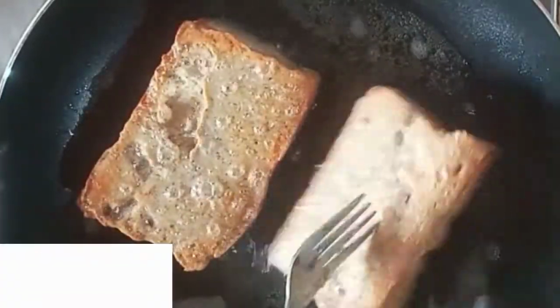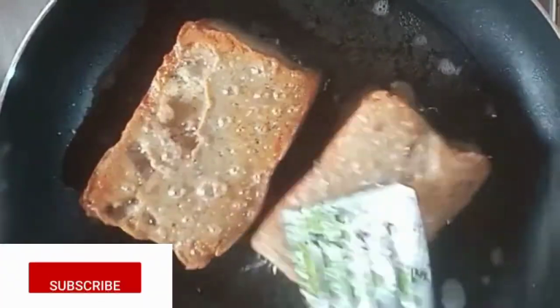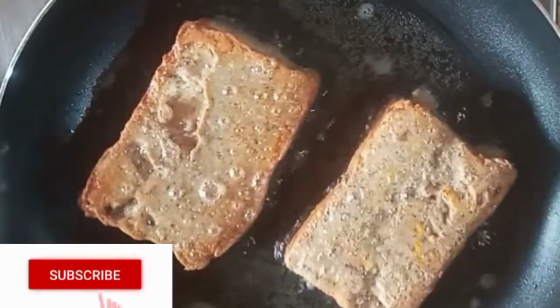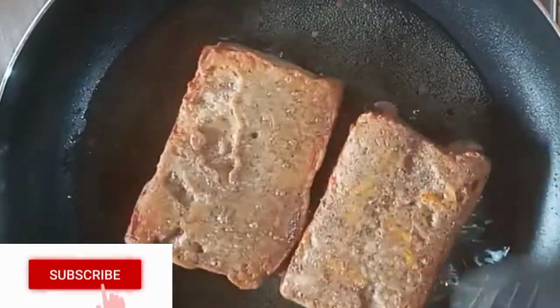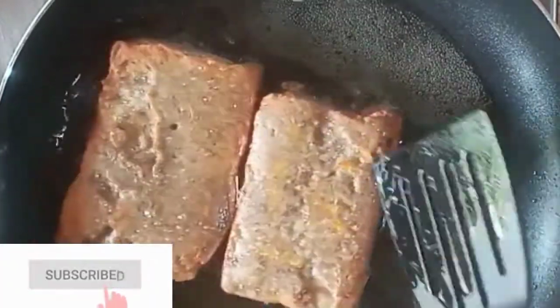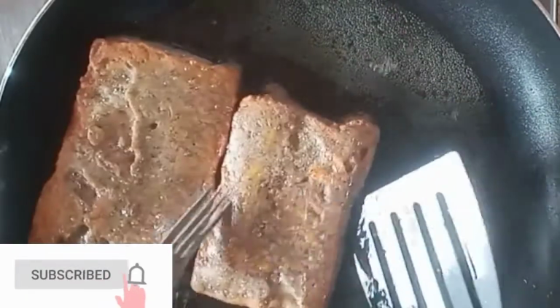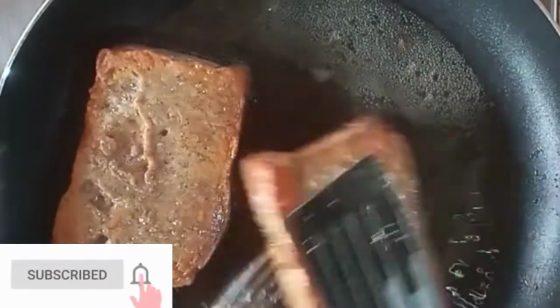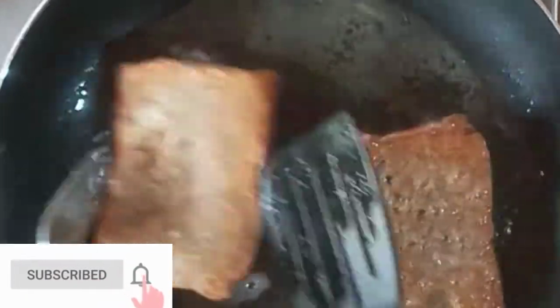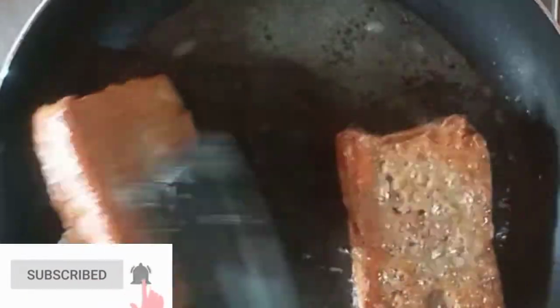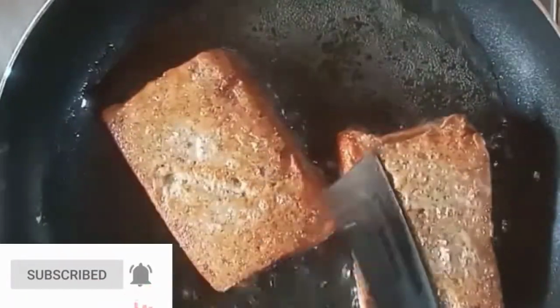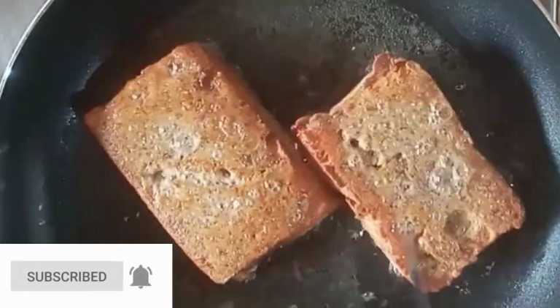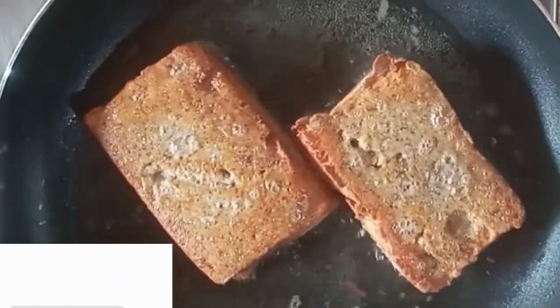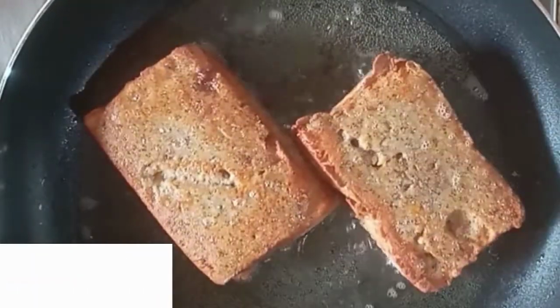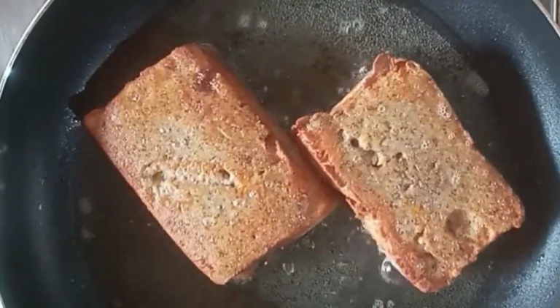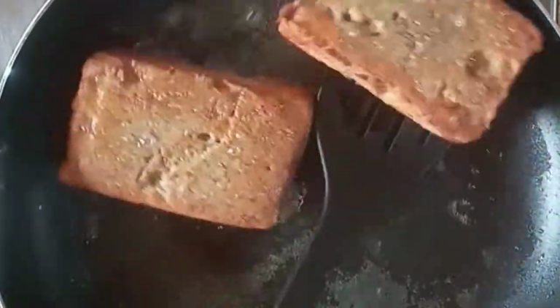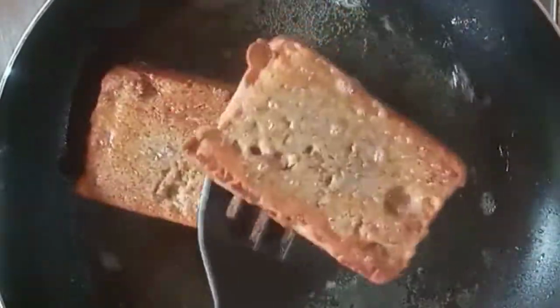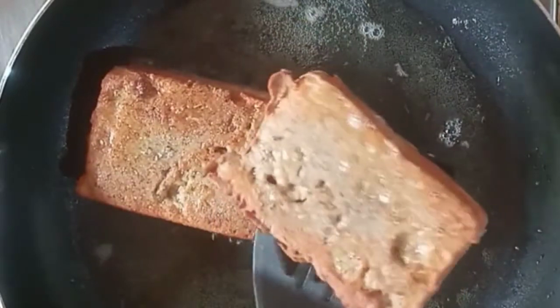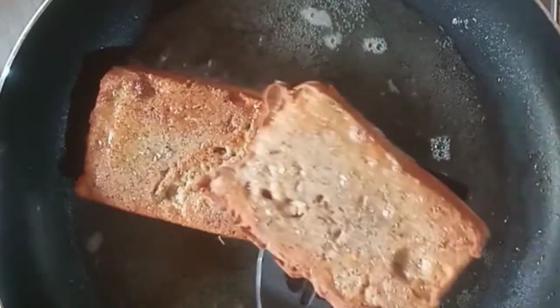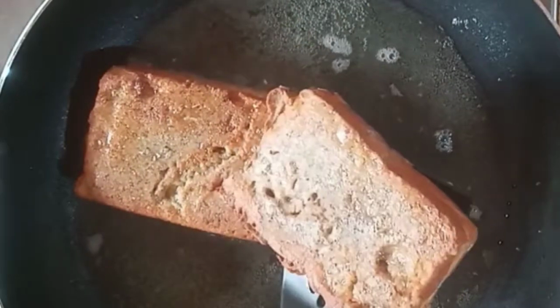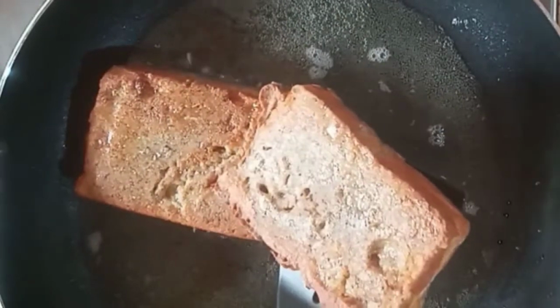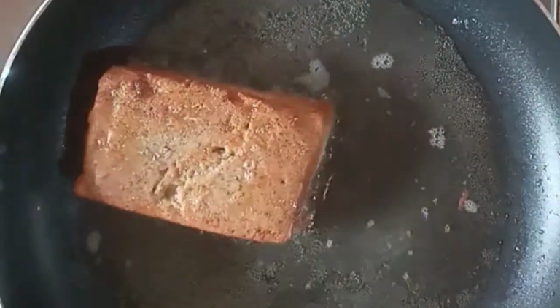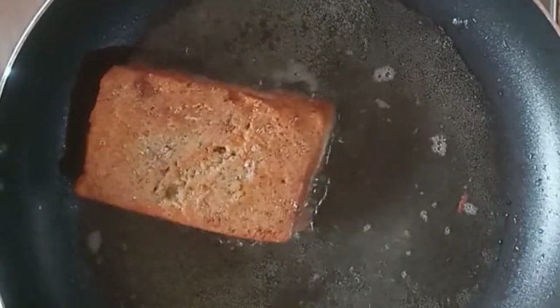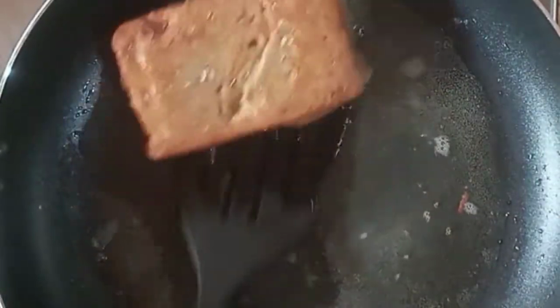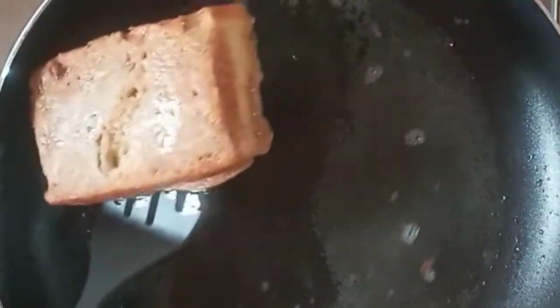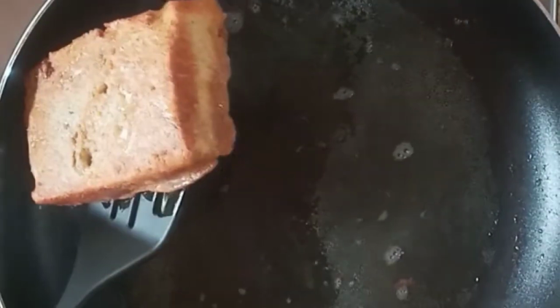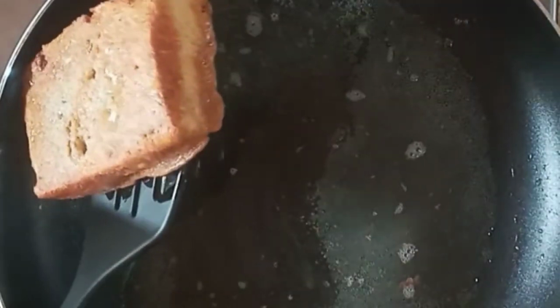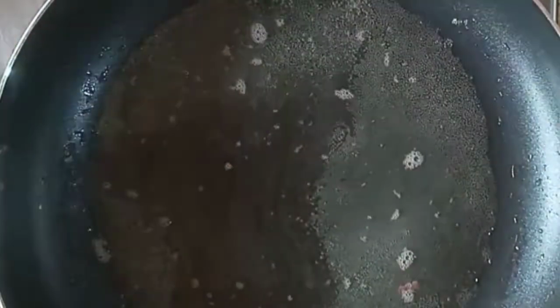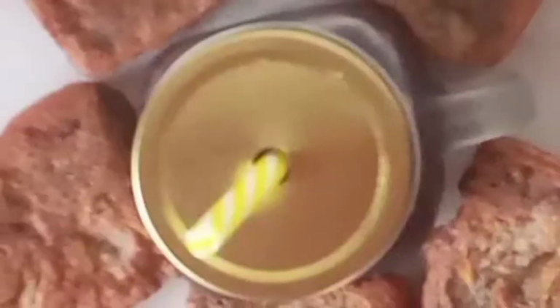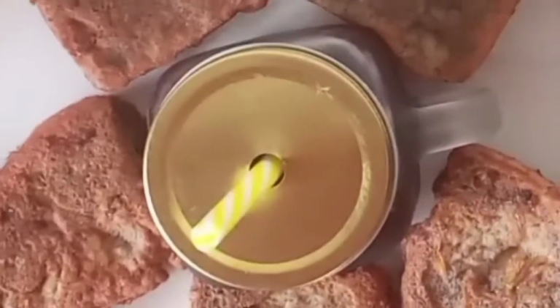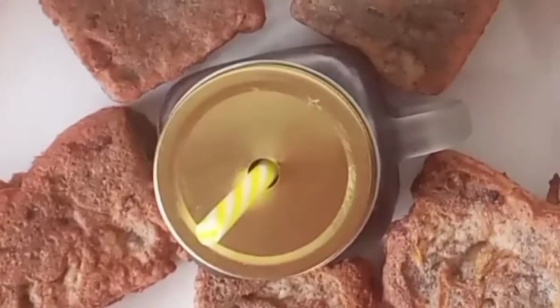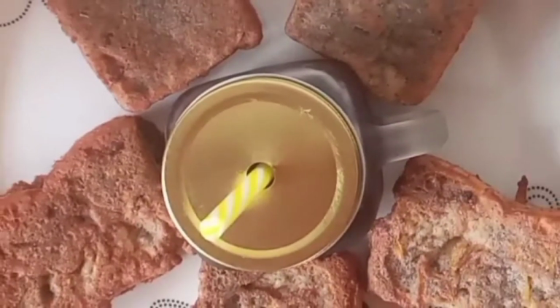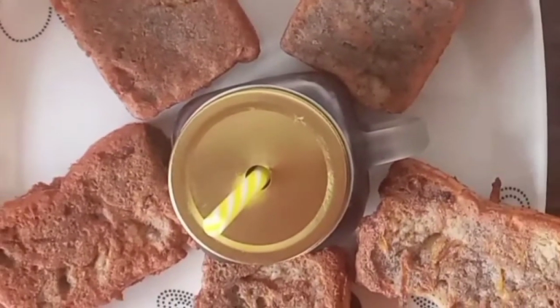A subtle reminder — those of you who have not turned on the notification bell, that tiny bell by the subscribe button, please do so to be notified every time I post a new video. My mixed legume akara toast is ready!